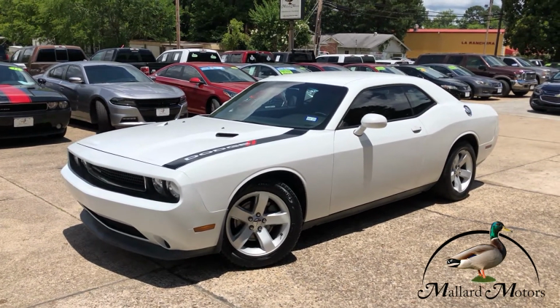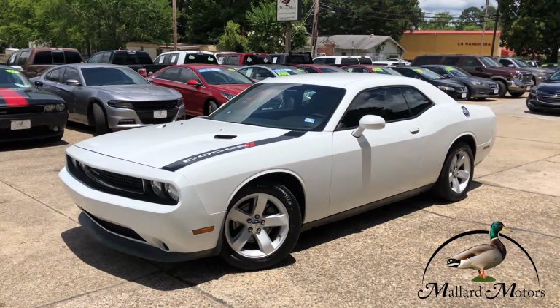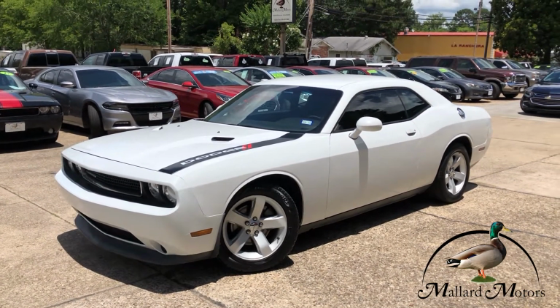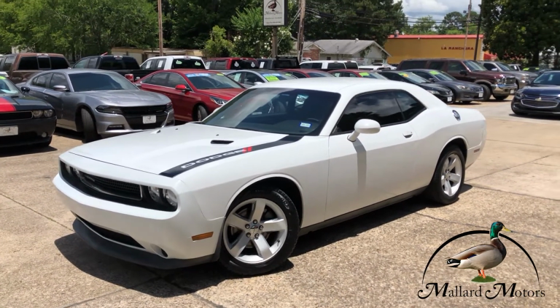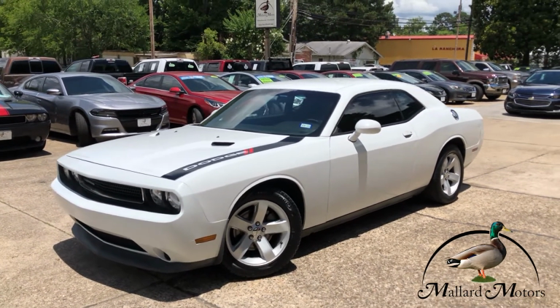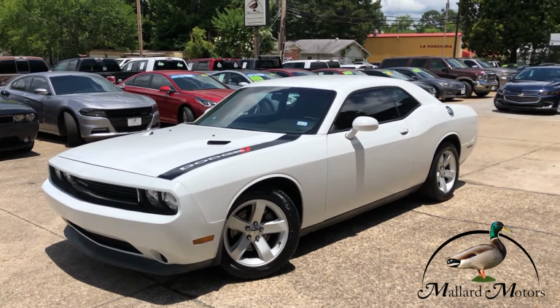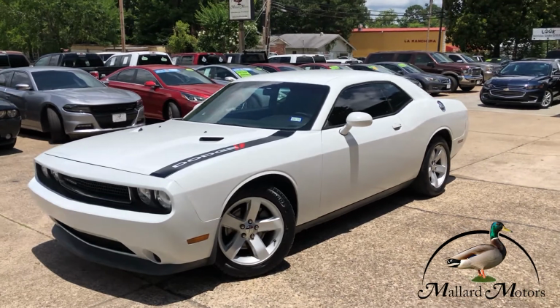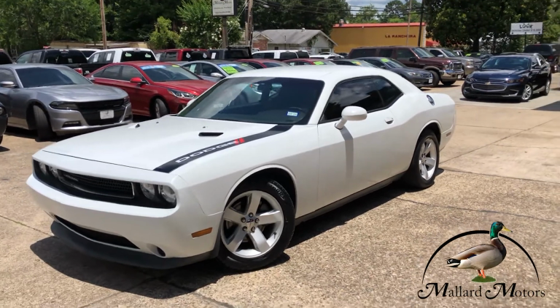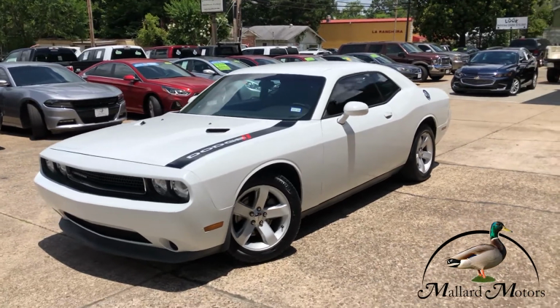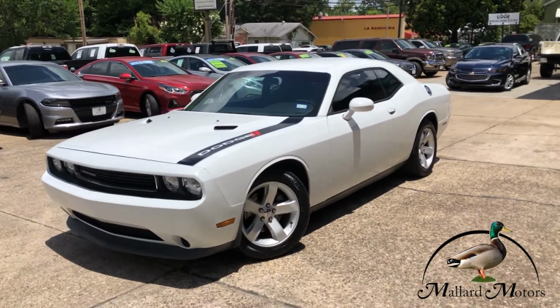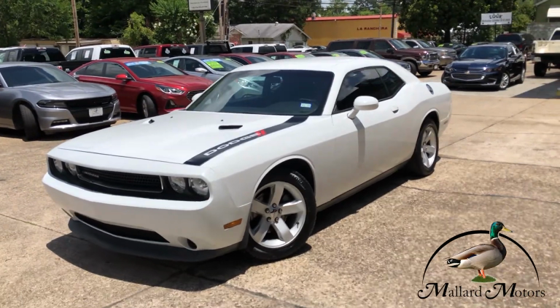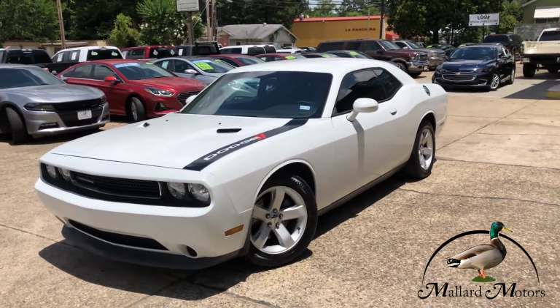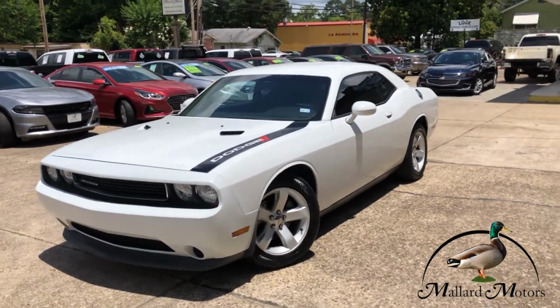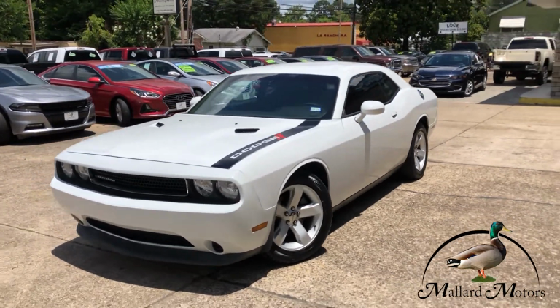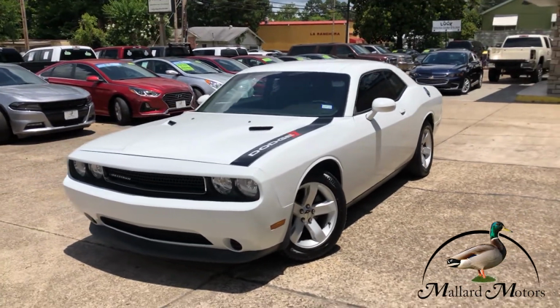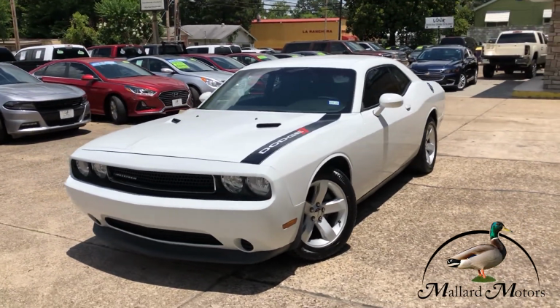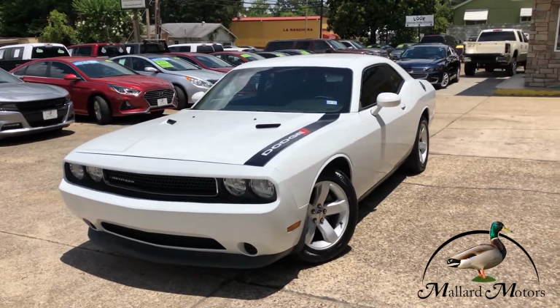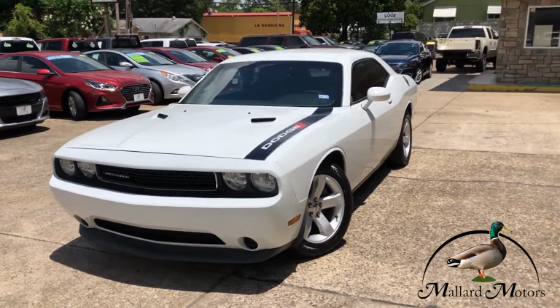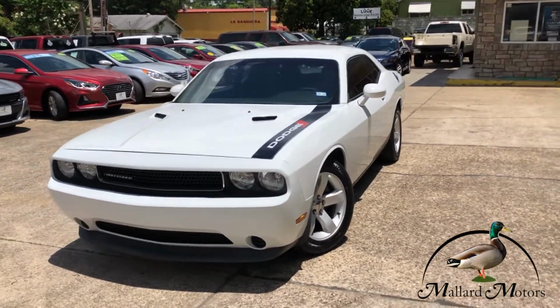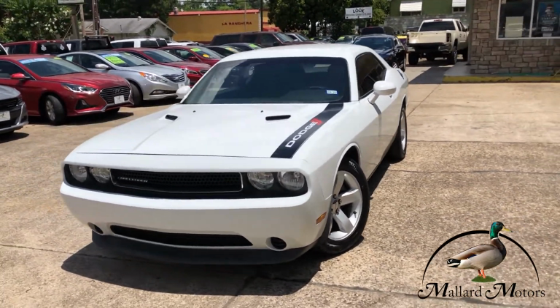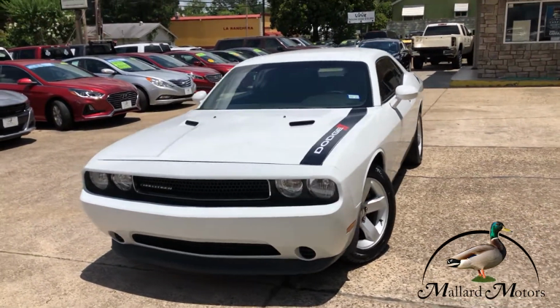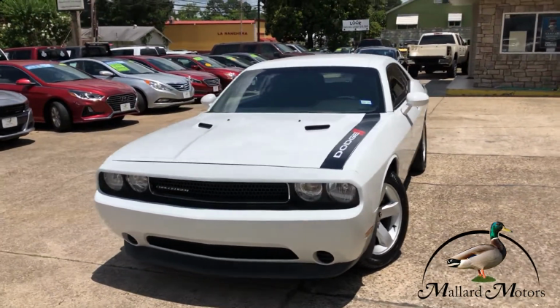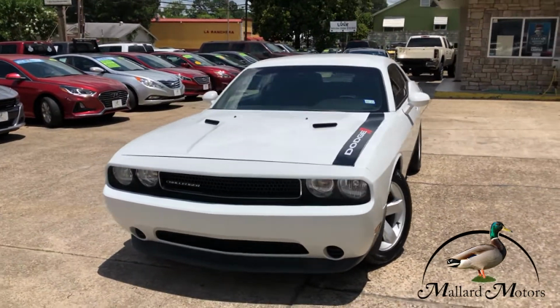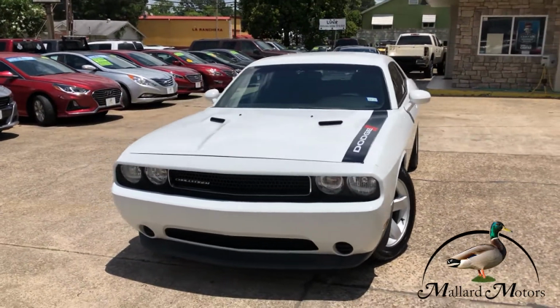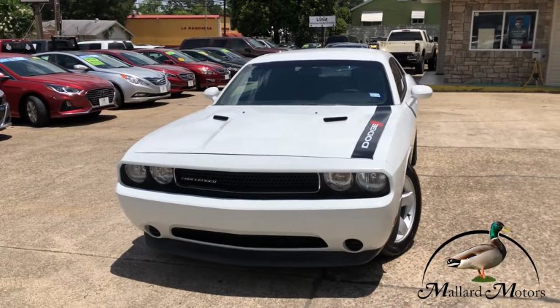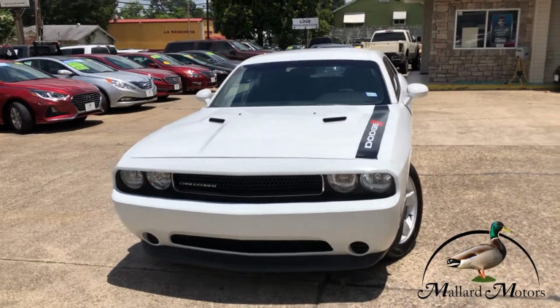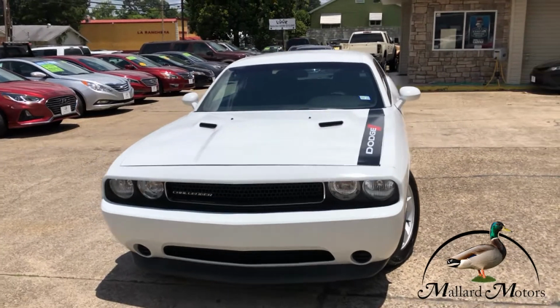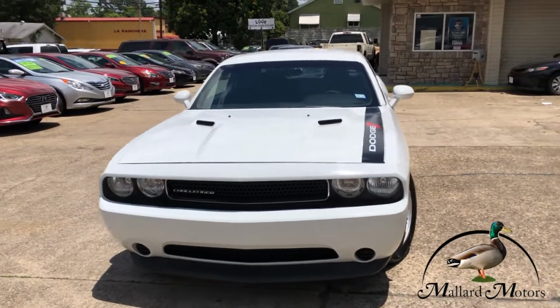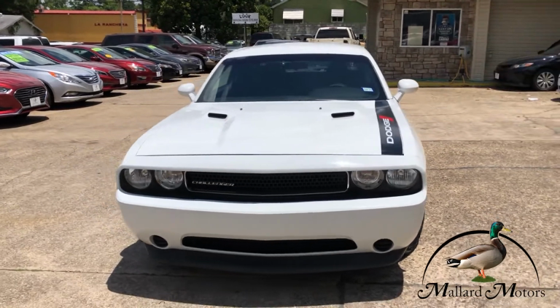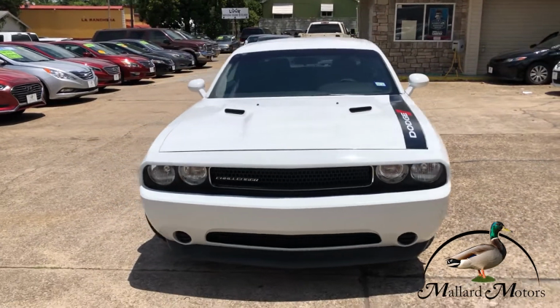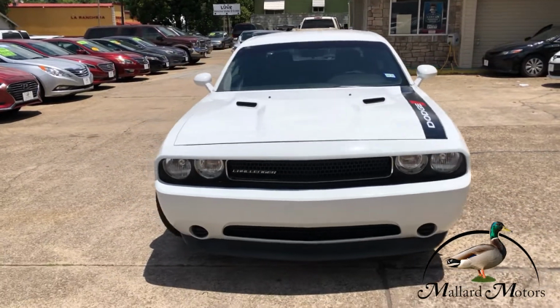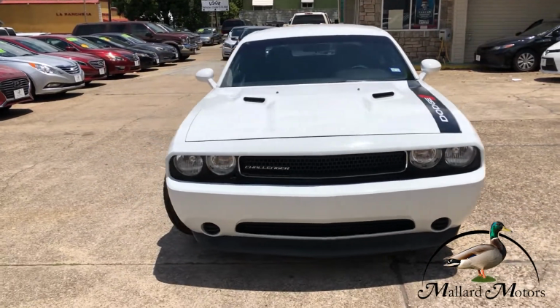This is a 2013 model Dodge Challenger SXT. Got a 3.6 liter V6 engine under the hood.